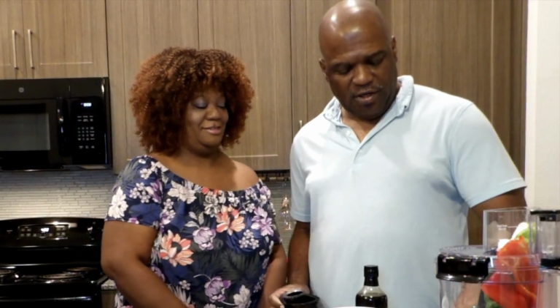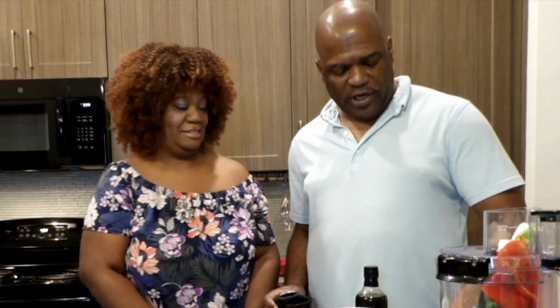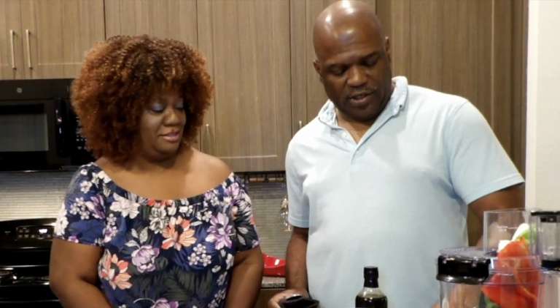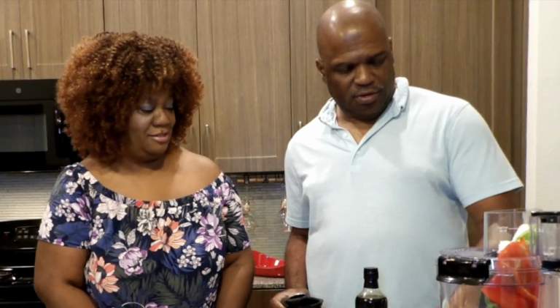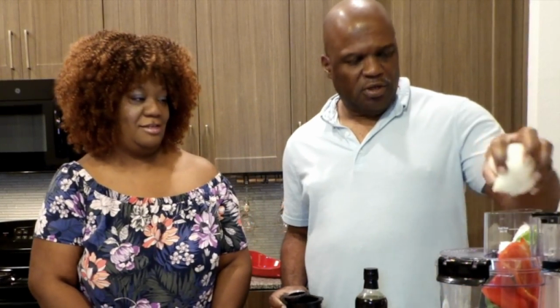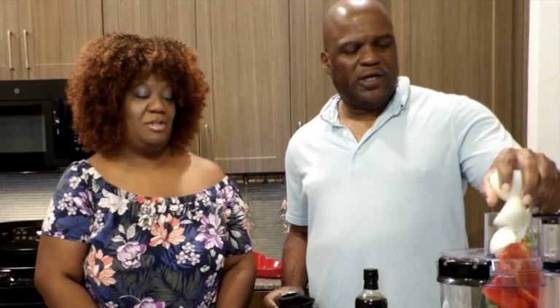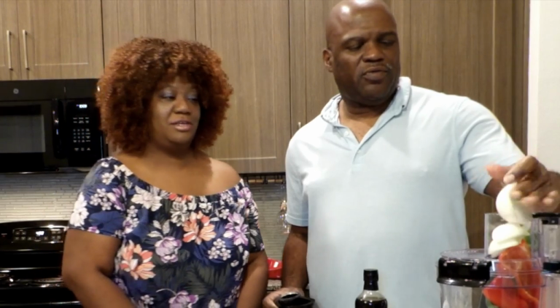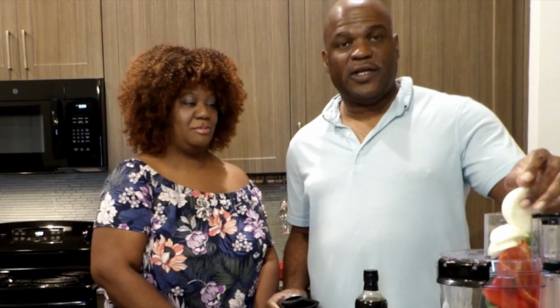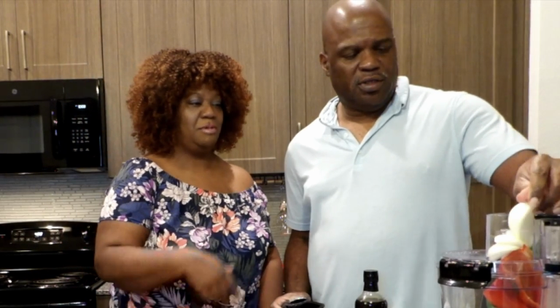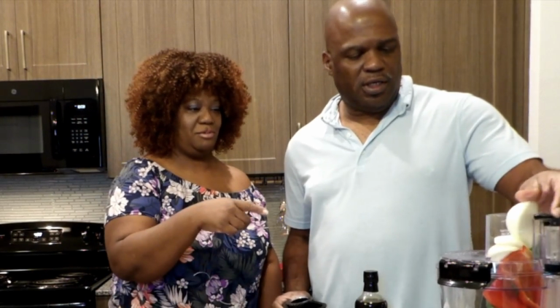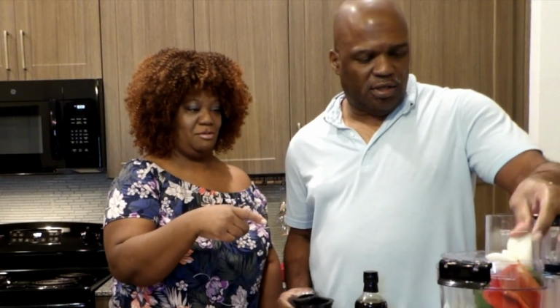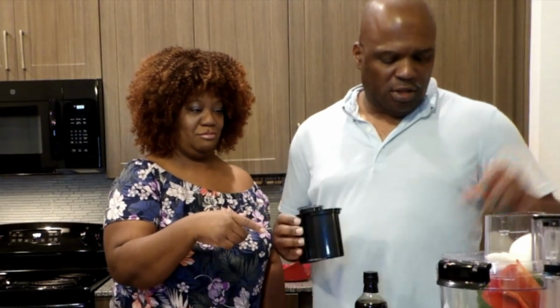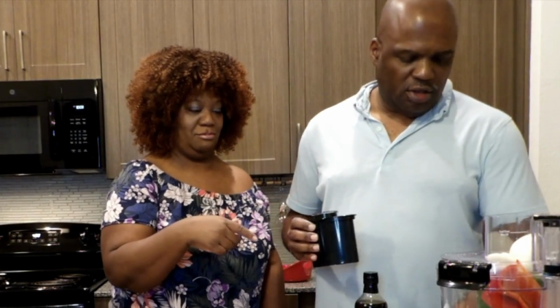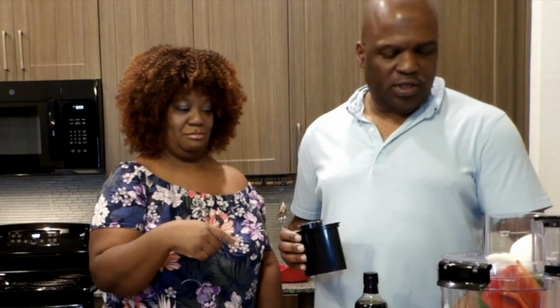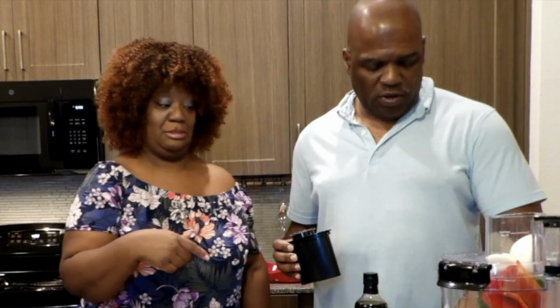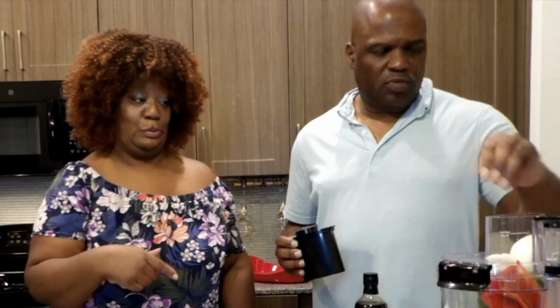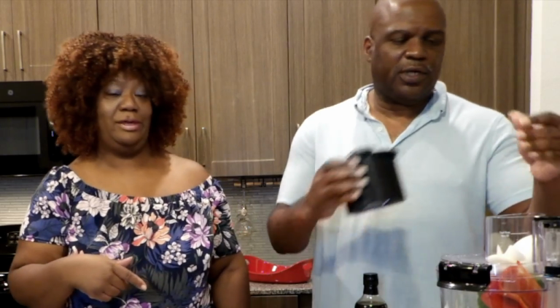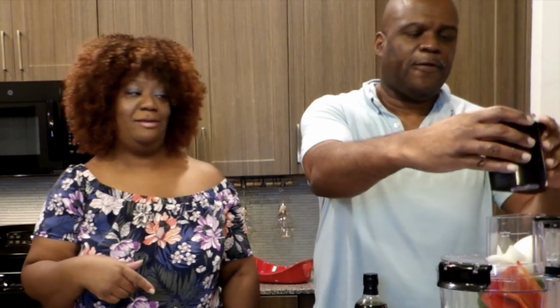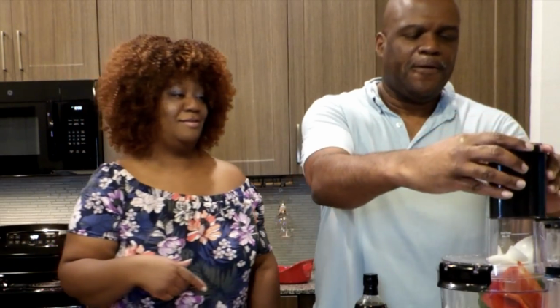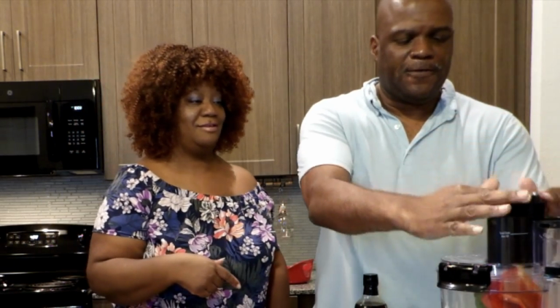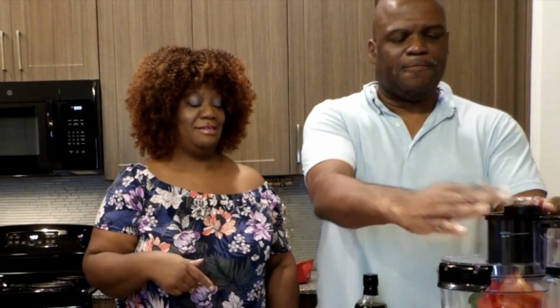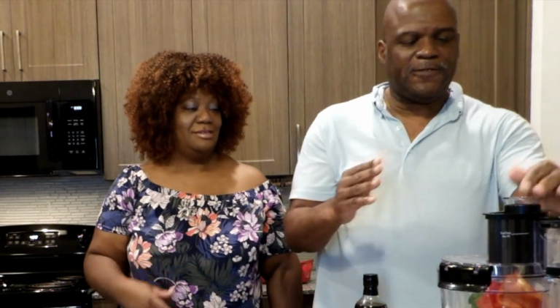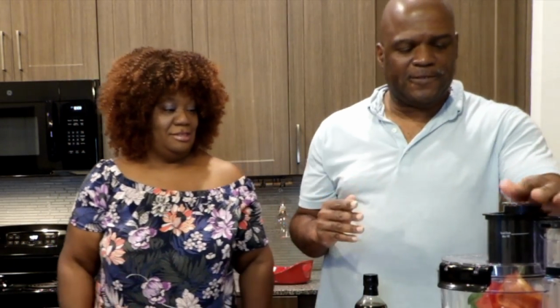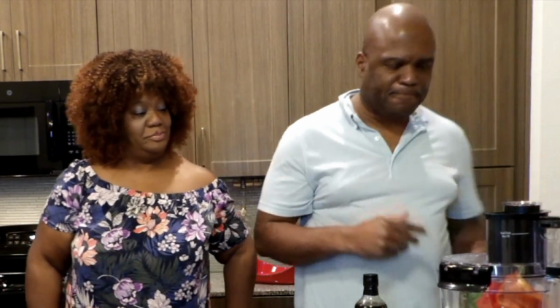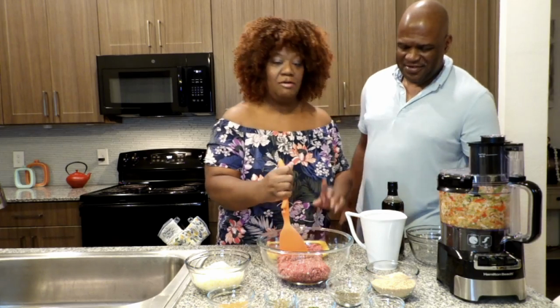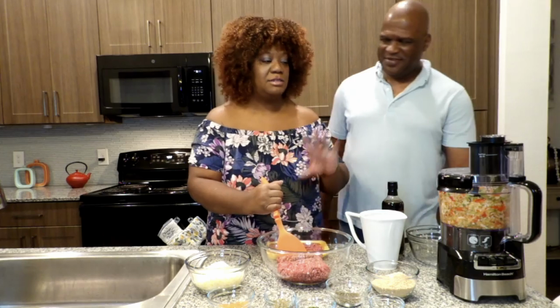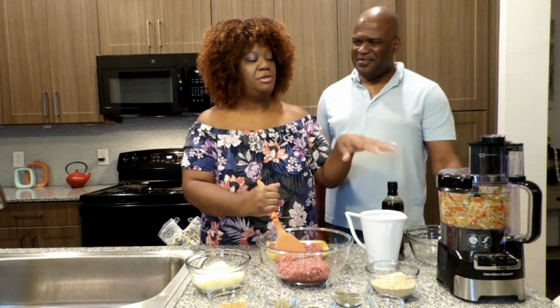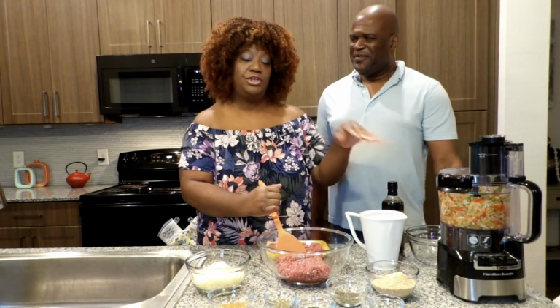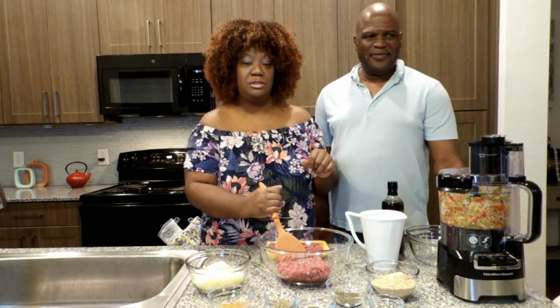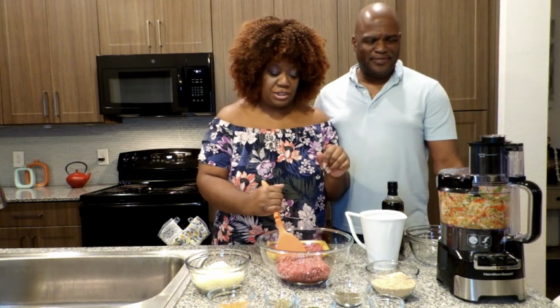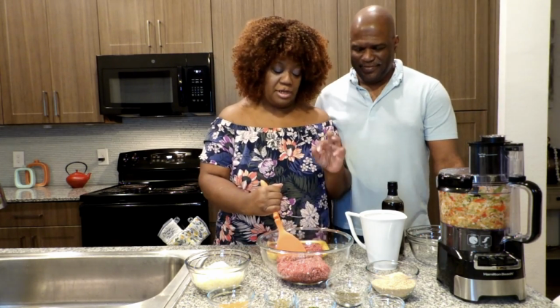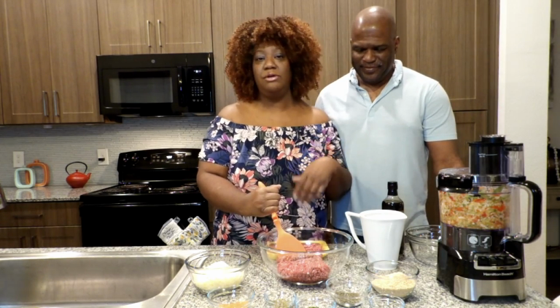A little bit over half of an onion. Hubby just finished doing the veggies, so now we're gonna start with our meat.